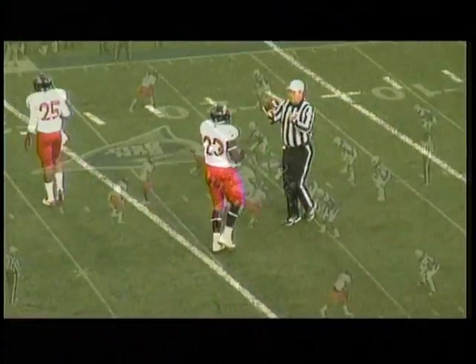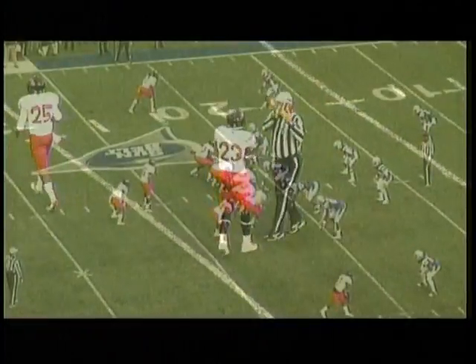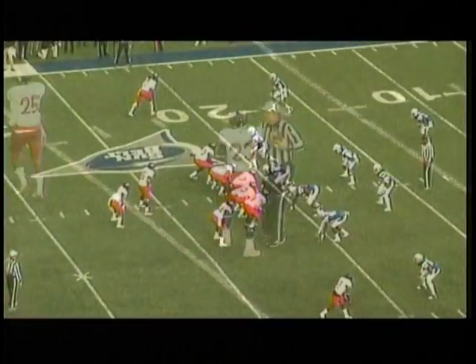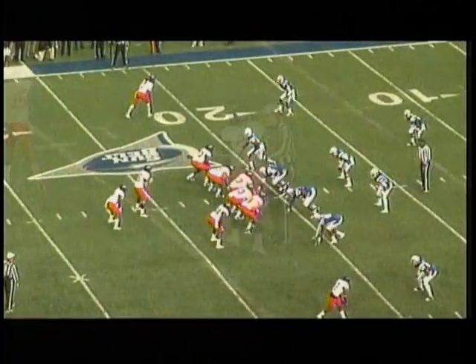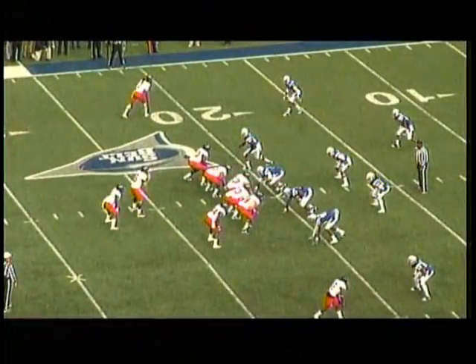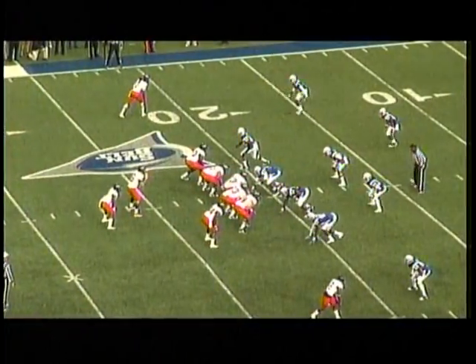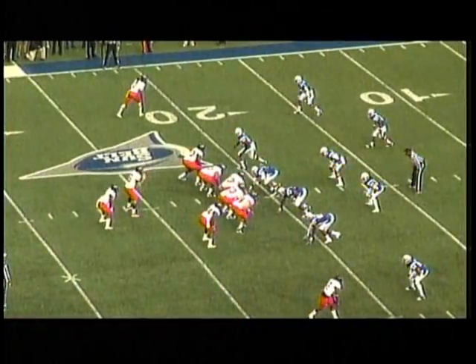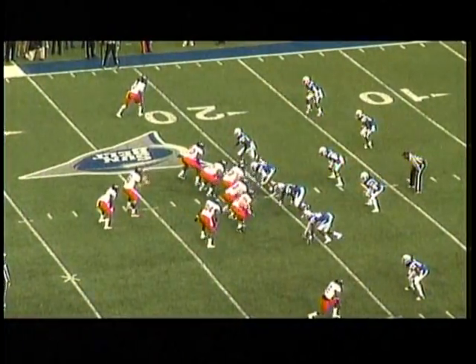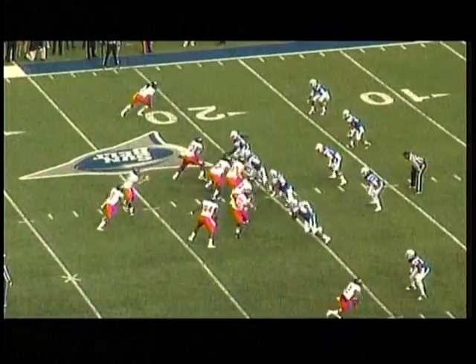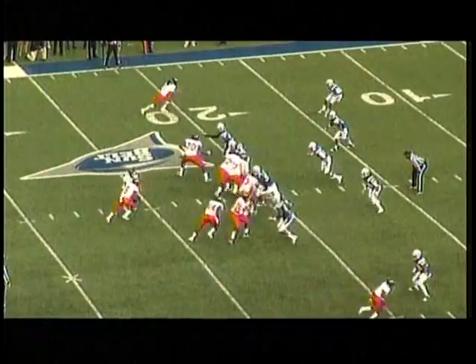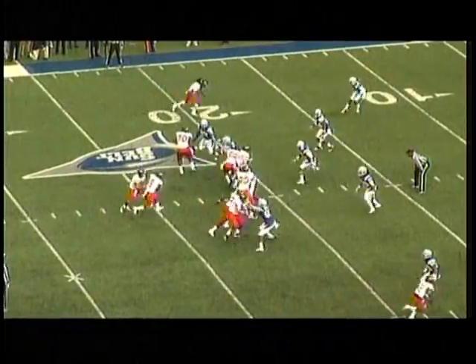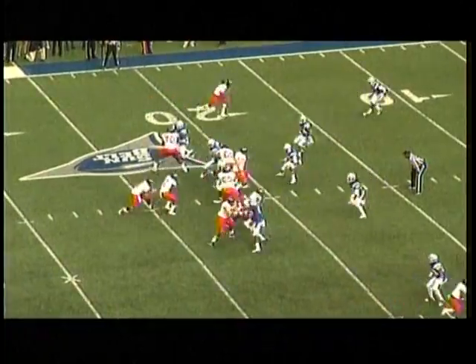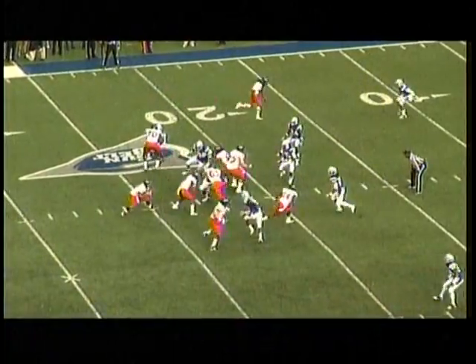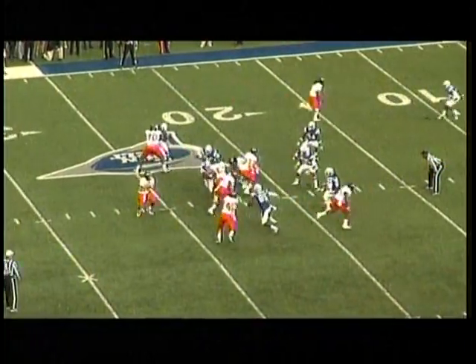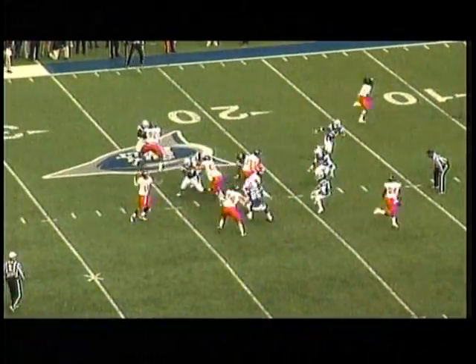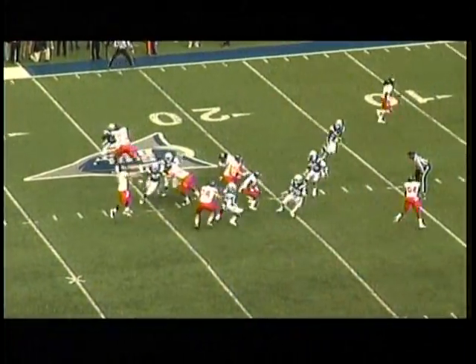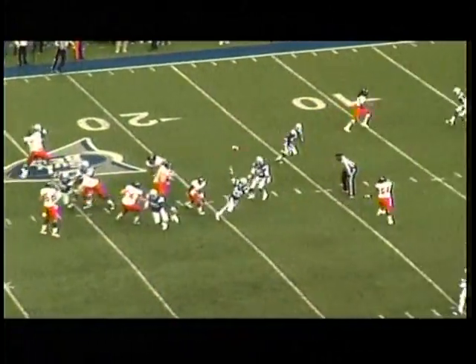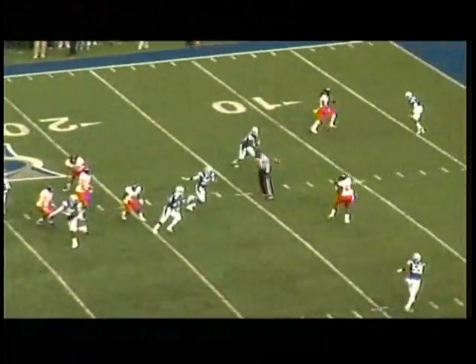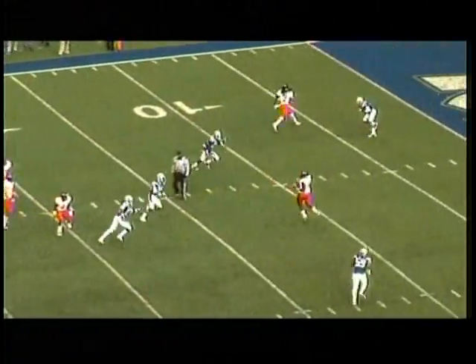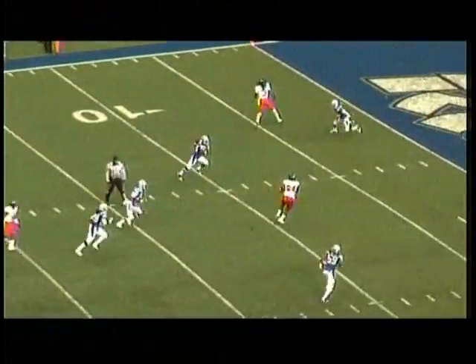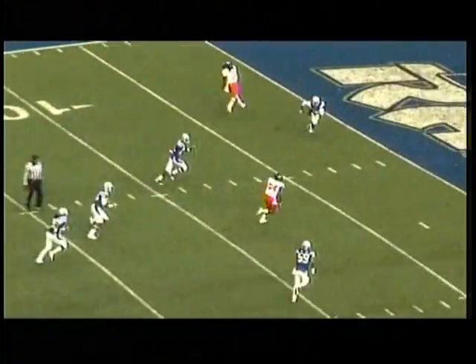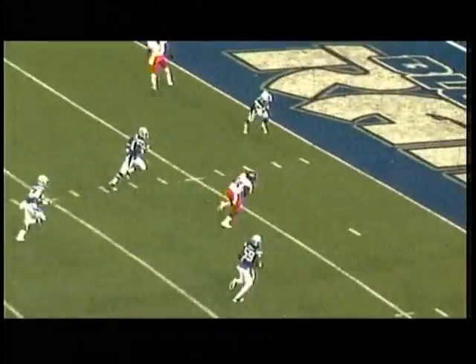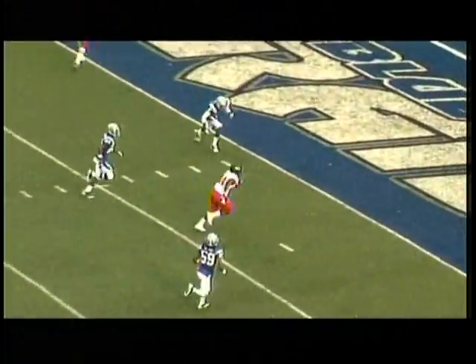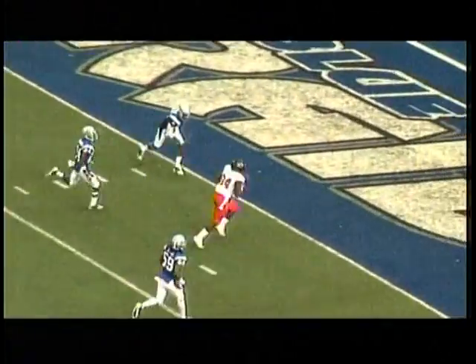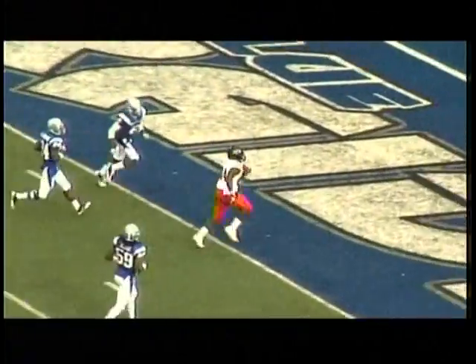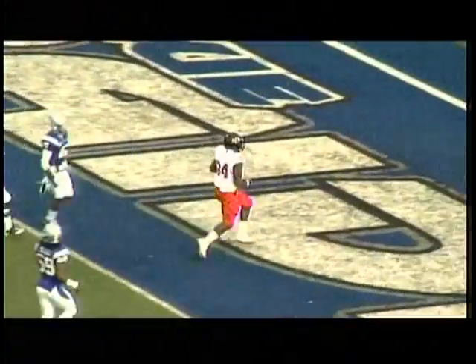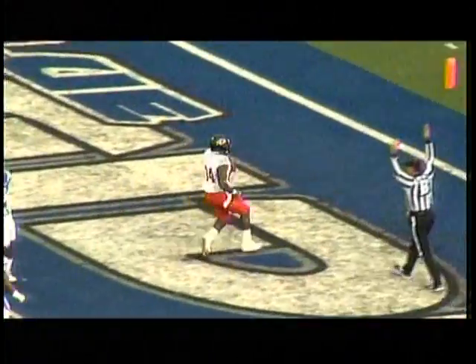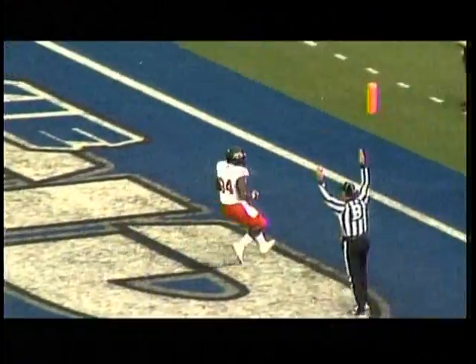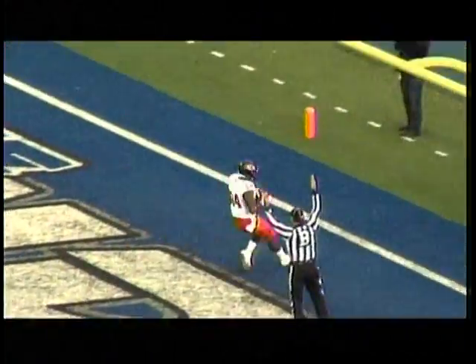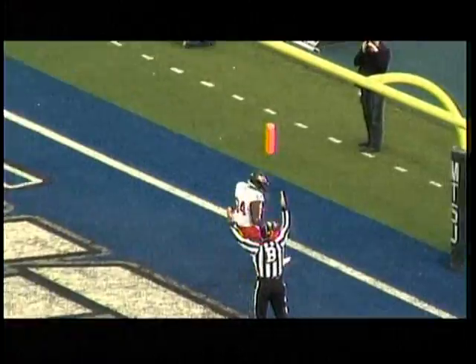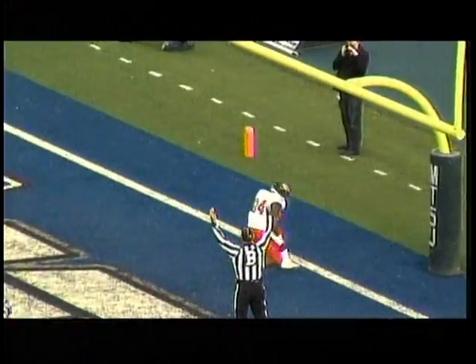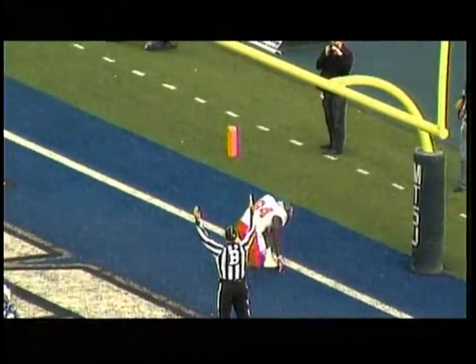Stockhamers split right, Jarbo to the left. Jackson in the backfield with Applin. Play action over the middle. Caught by Kensey. Touchdown, Arkansas State!